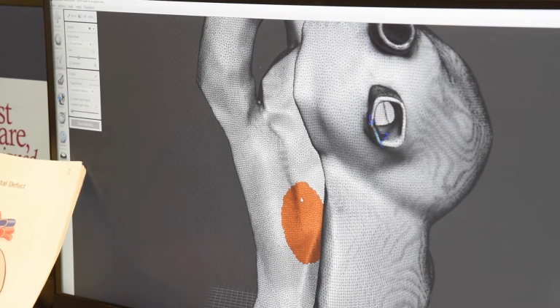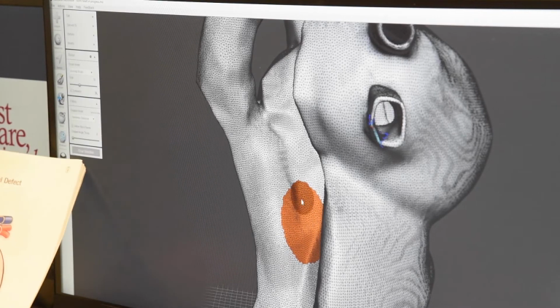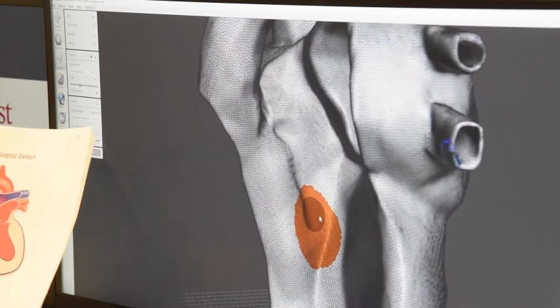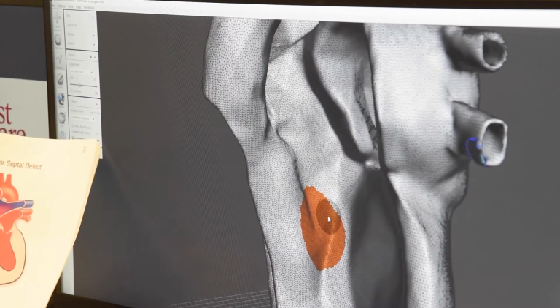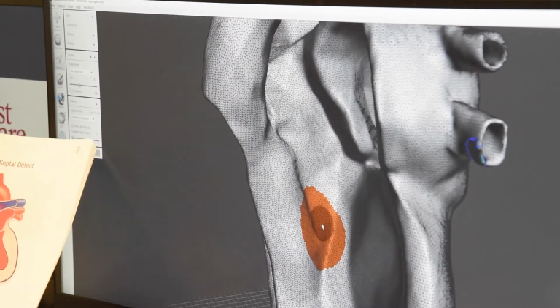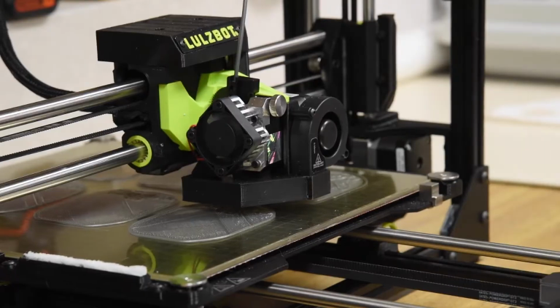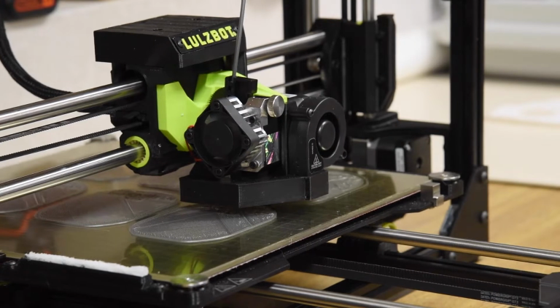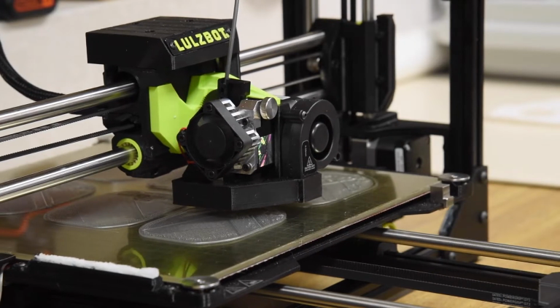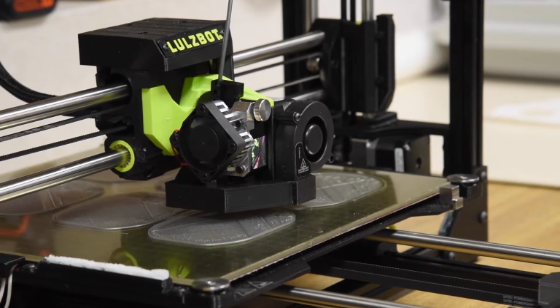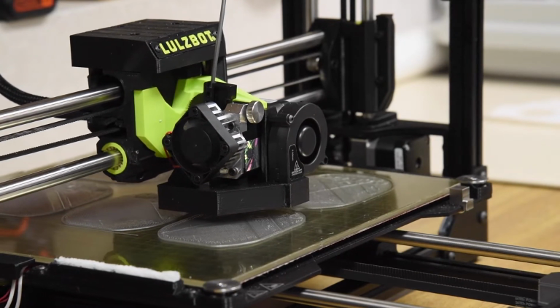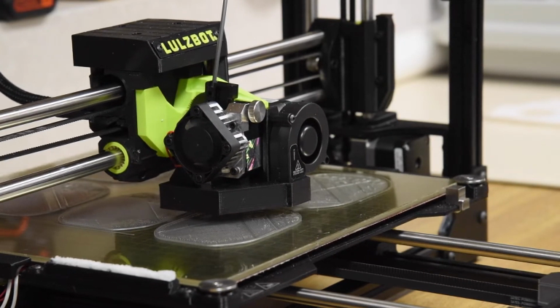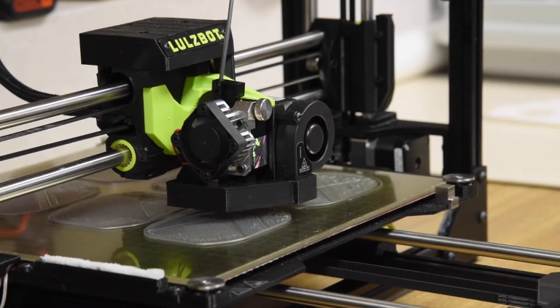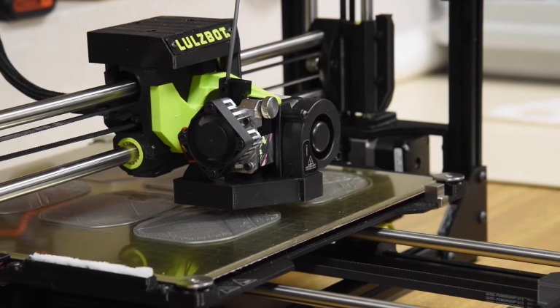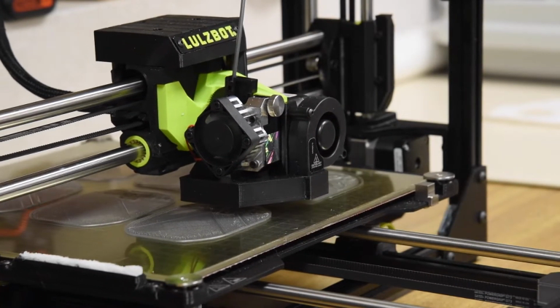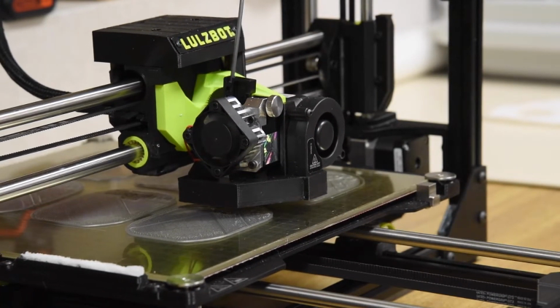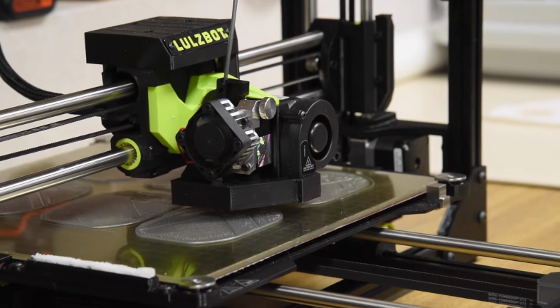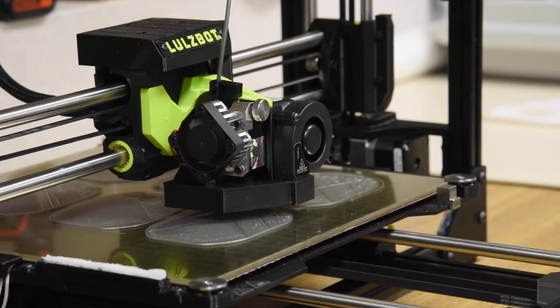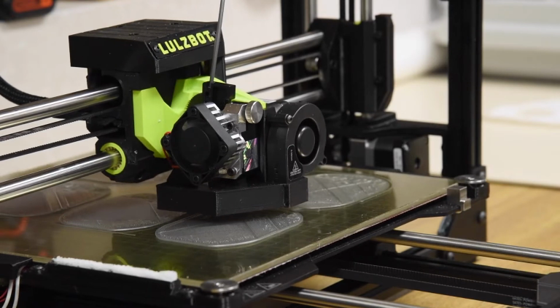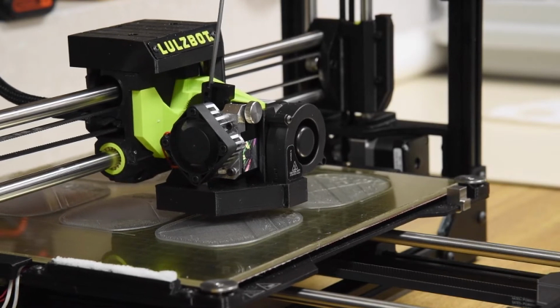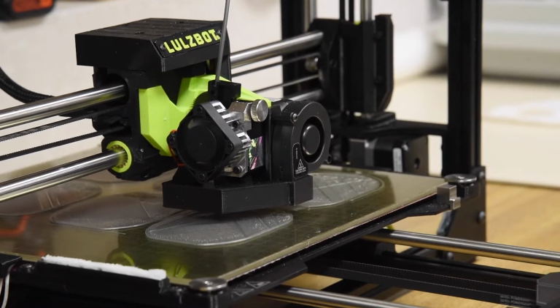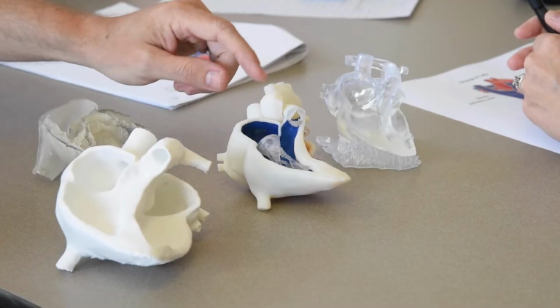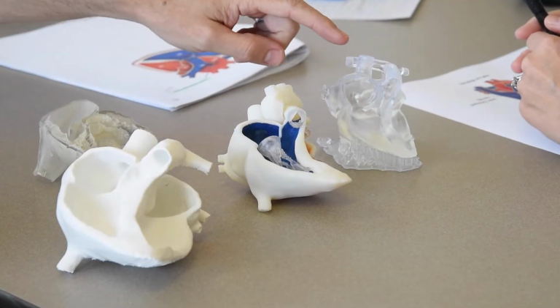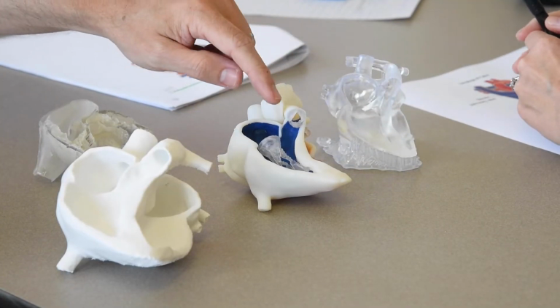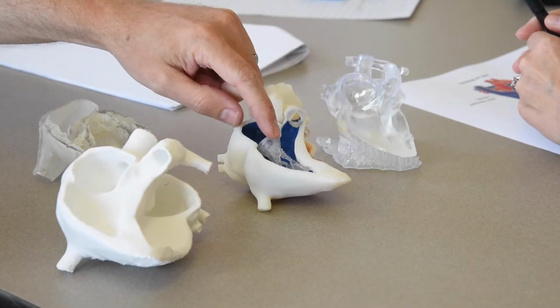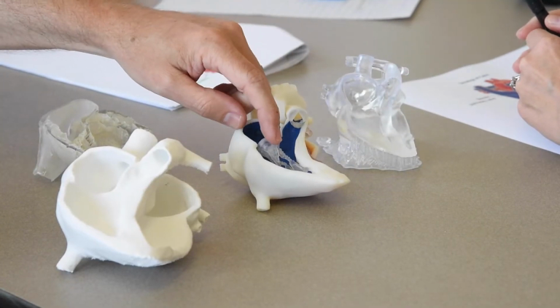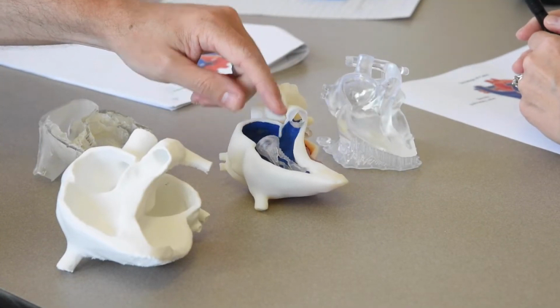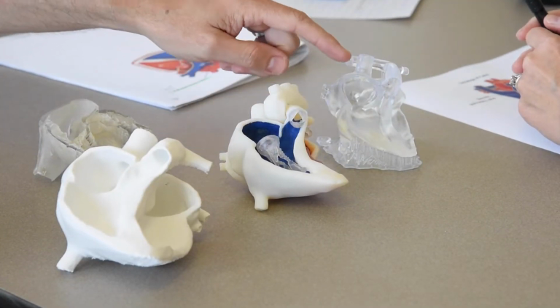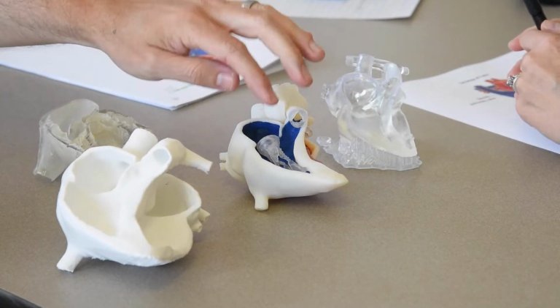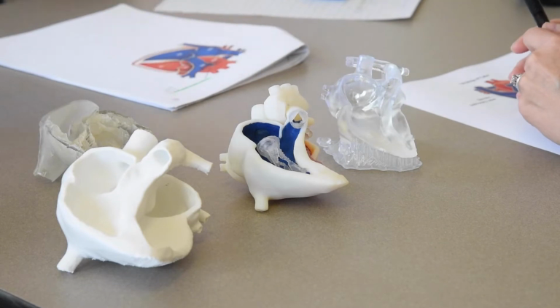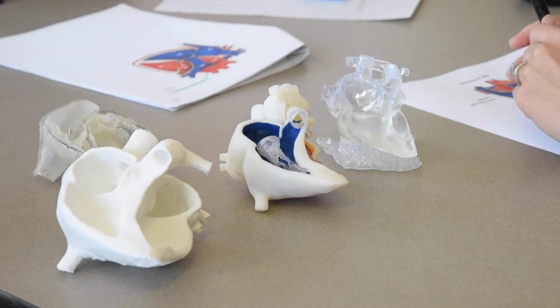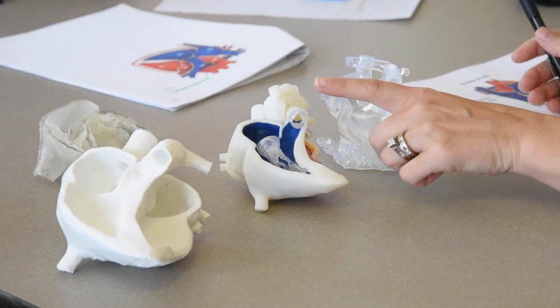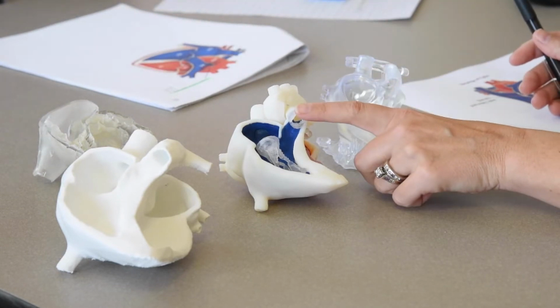So here's the defect — it says defect. This is the resin, but then we printed the rubber valves with this machine, which I'll tell you was the biggest hit.